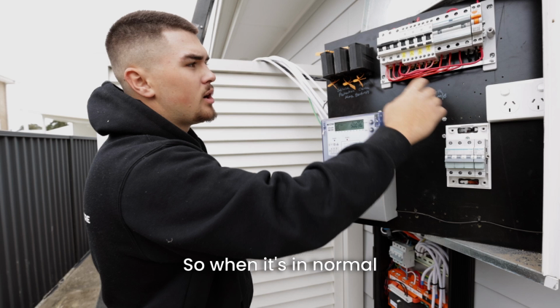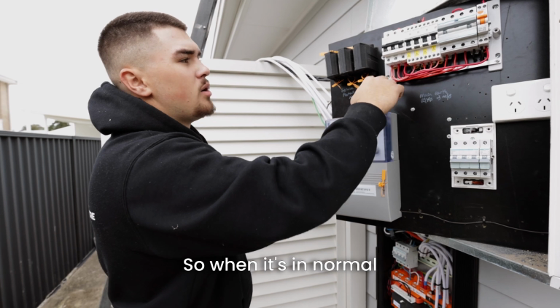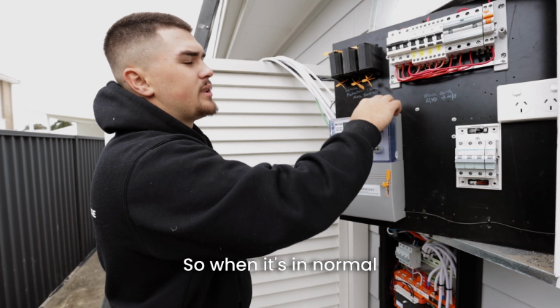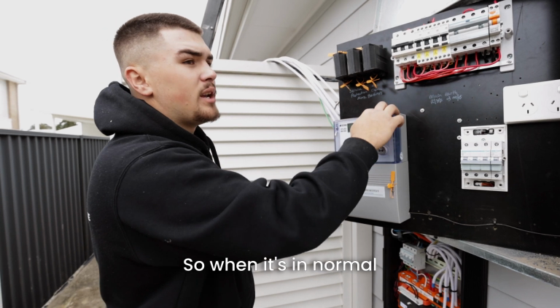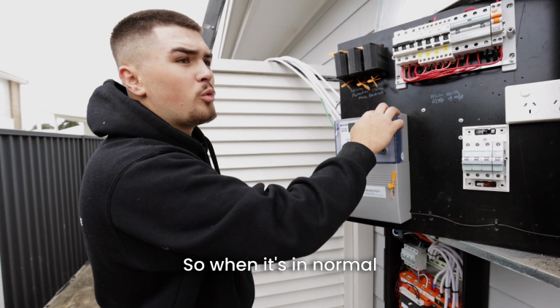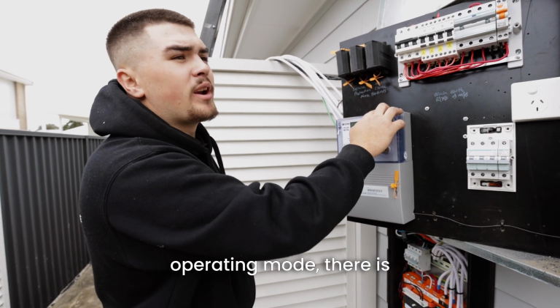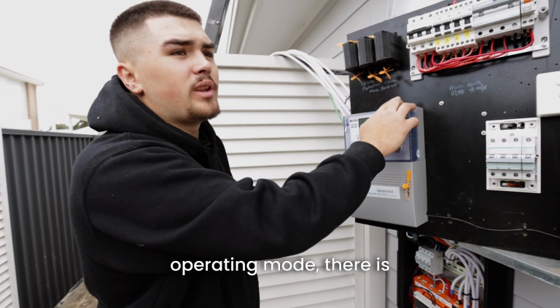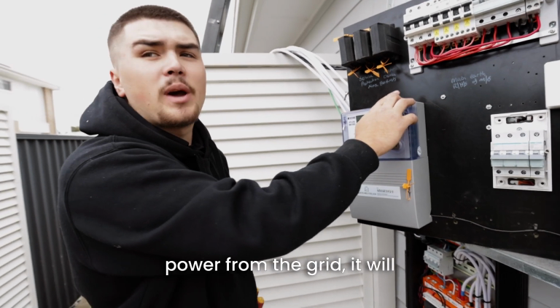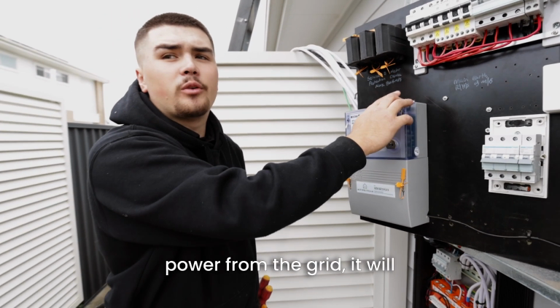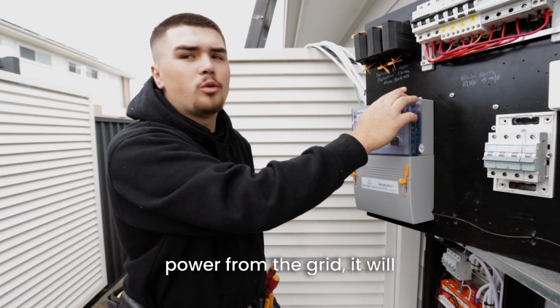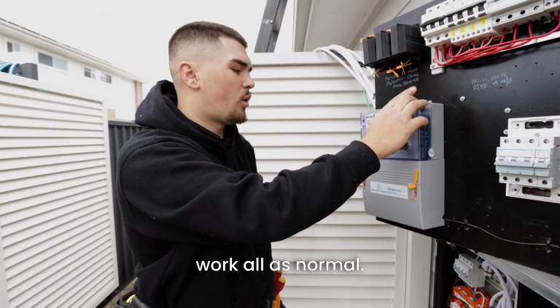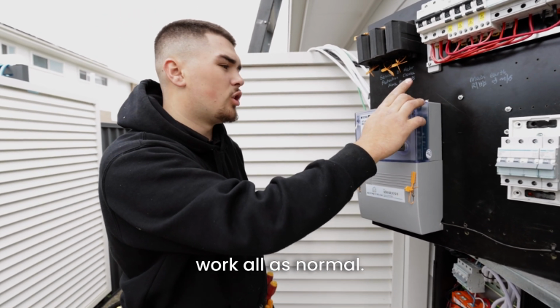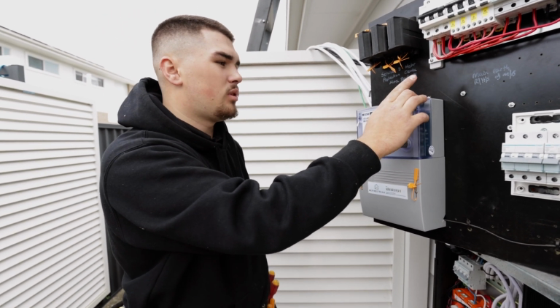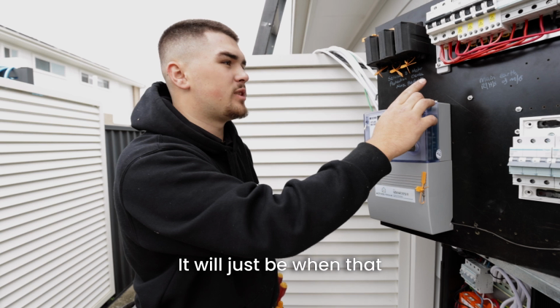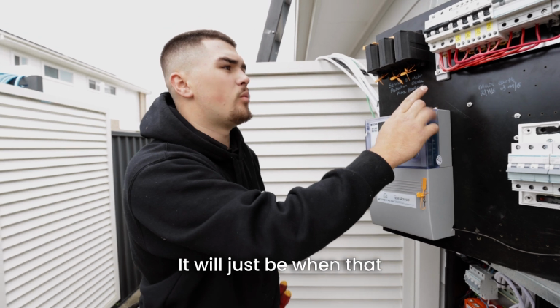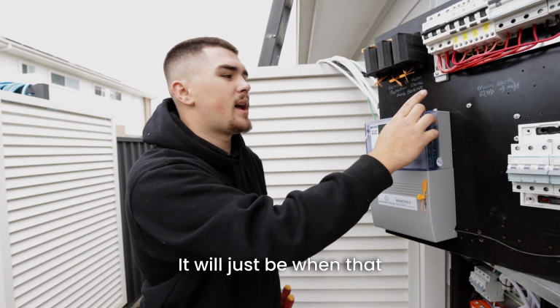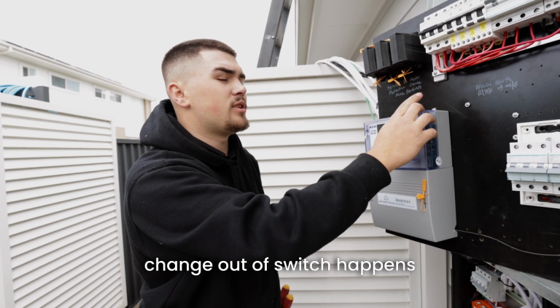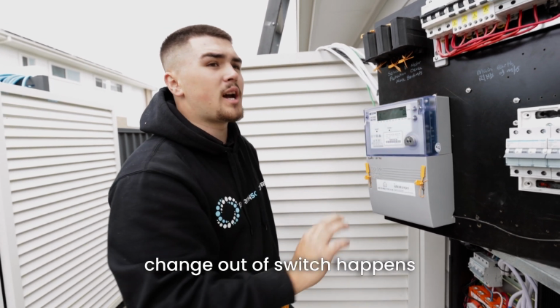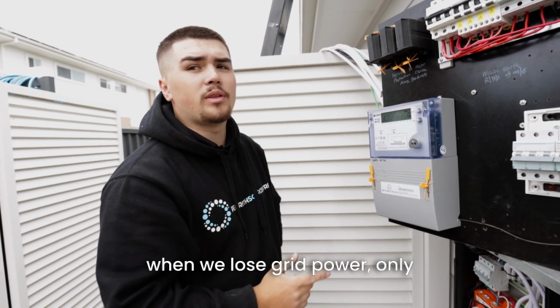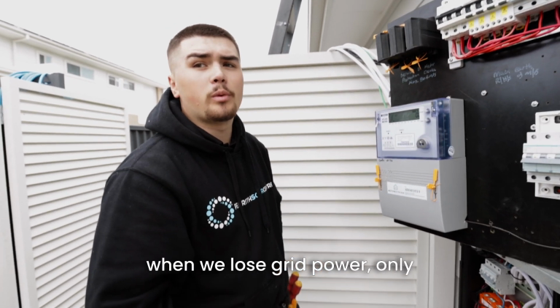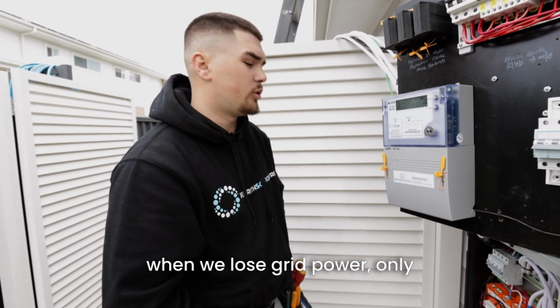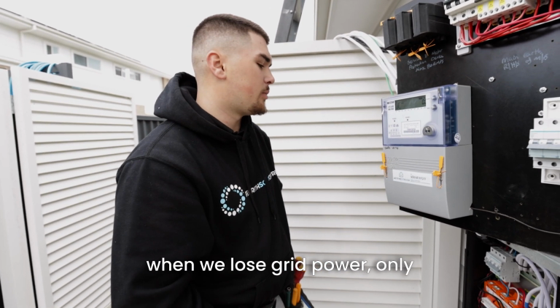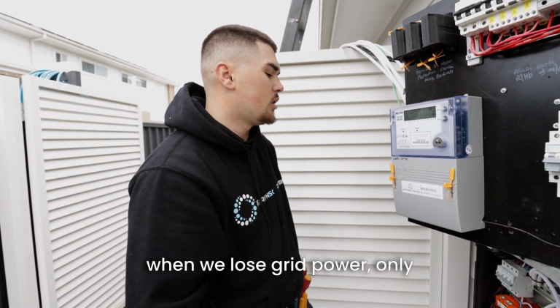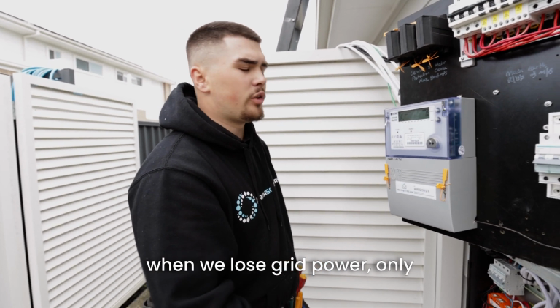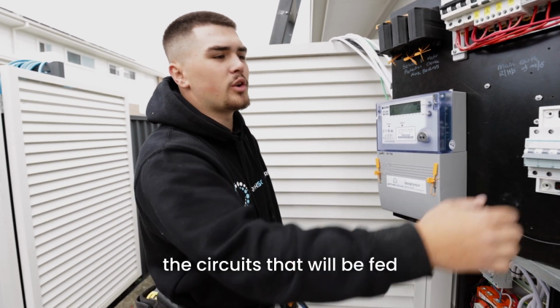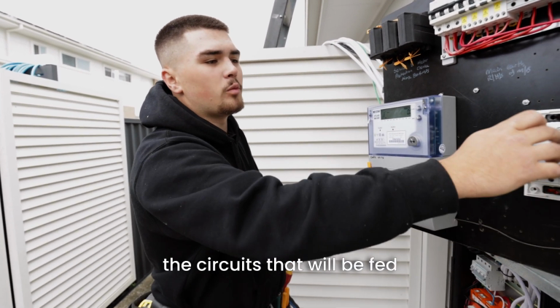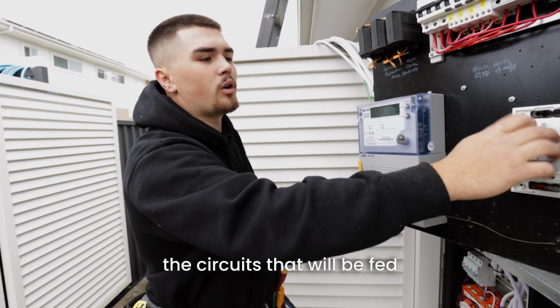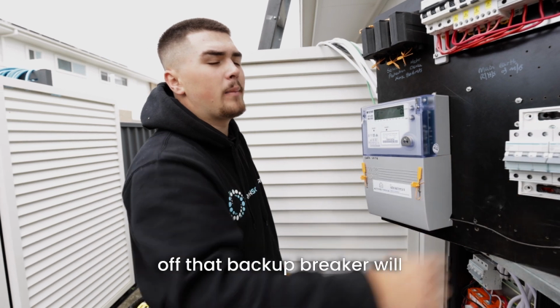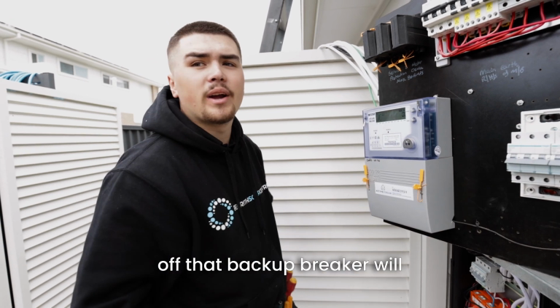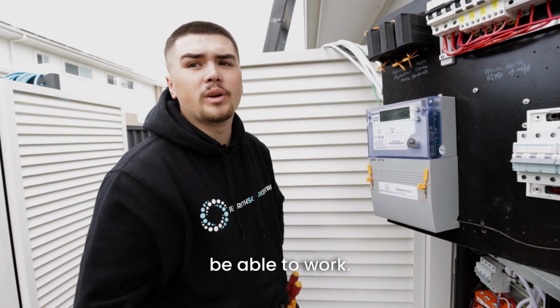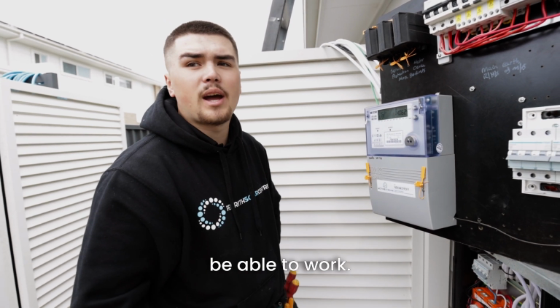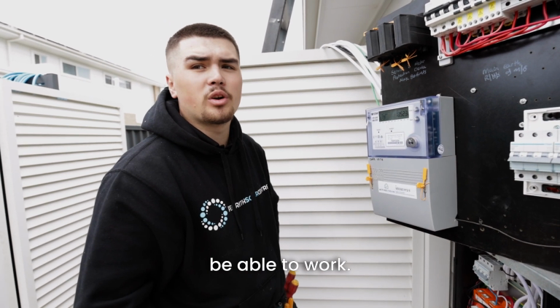When it's in normal operating mode and there is power from the grid, it'll all work as normal. It will only be when that changeover switch happens — when we lose grid power — that only the circuits fed off that backup breaker will be able to work.